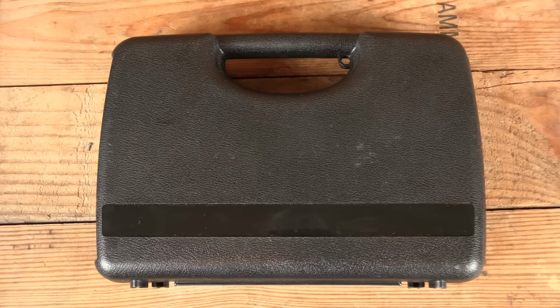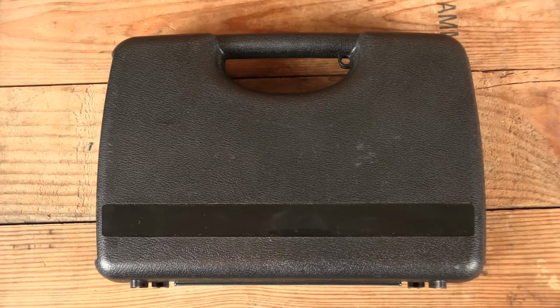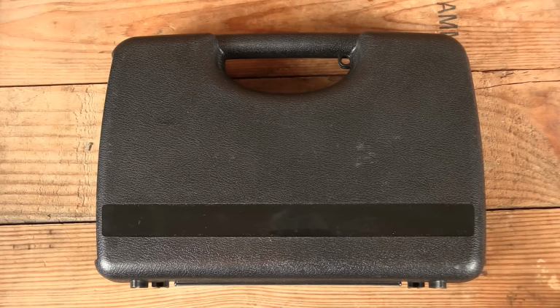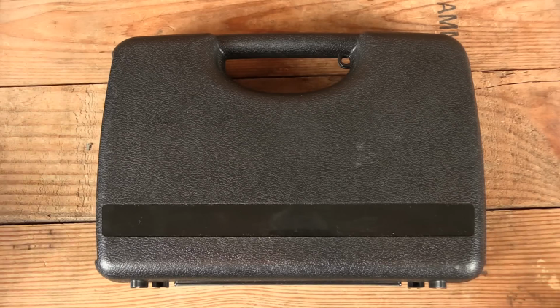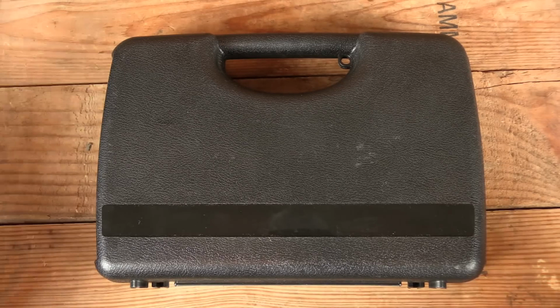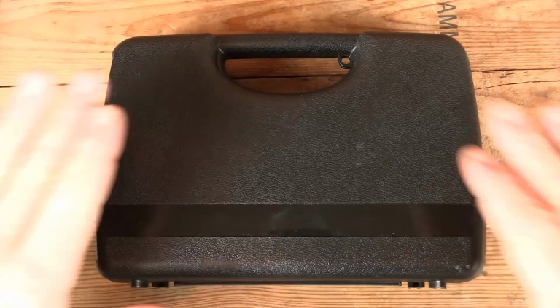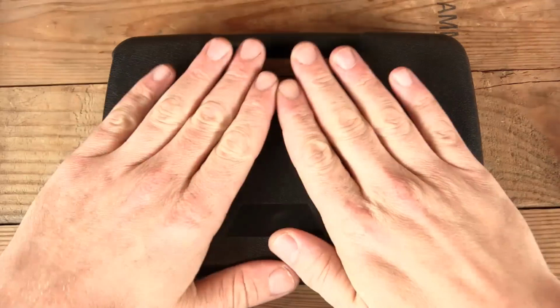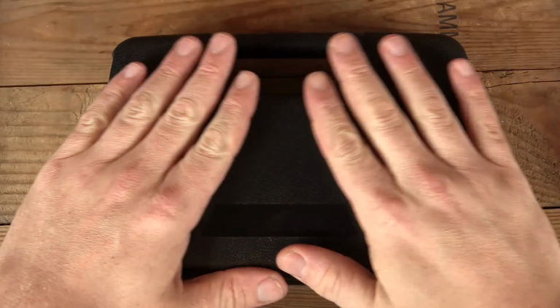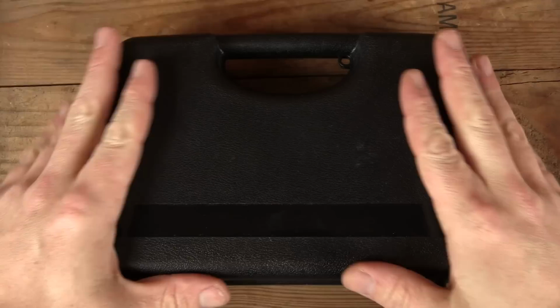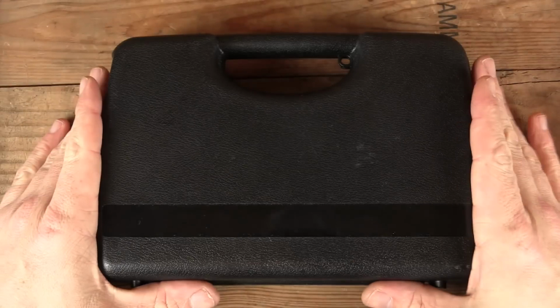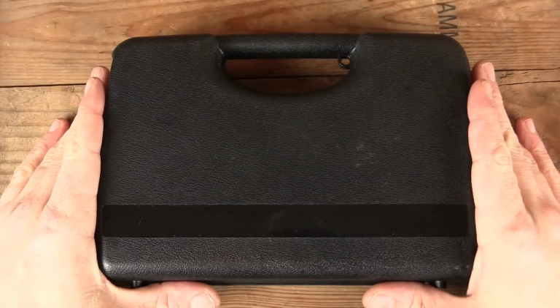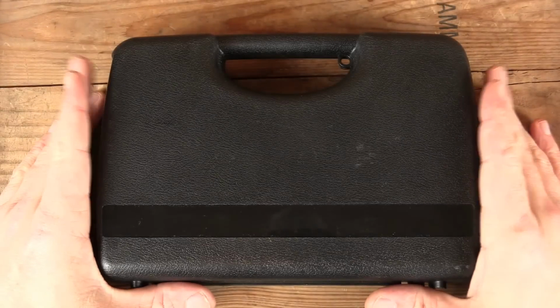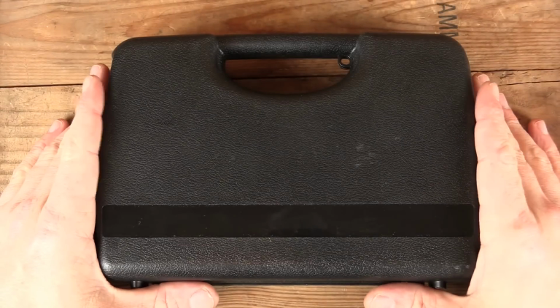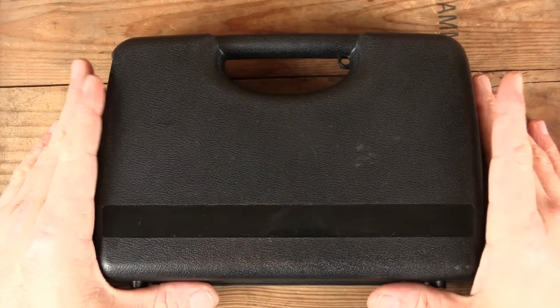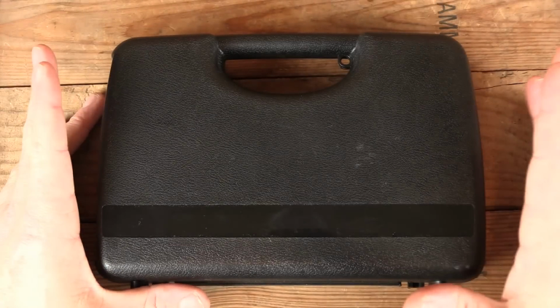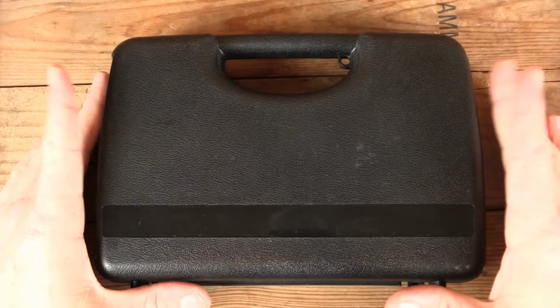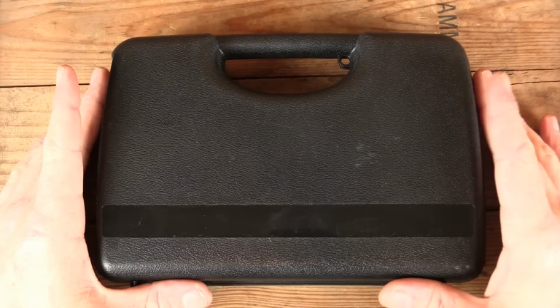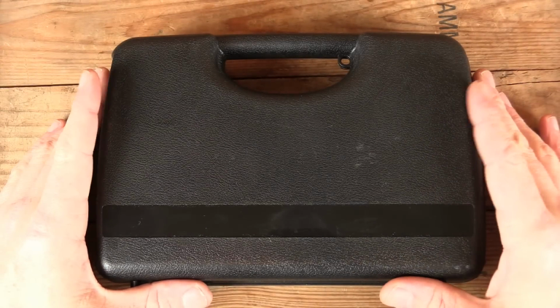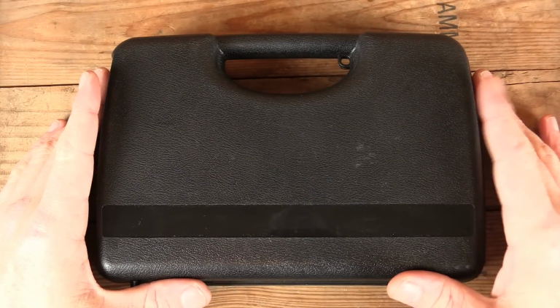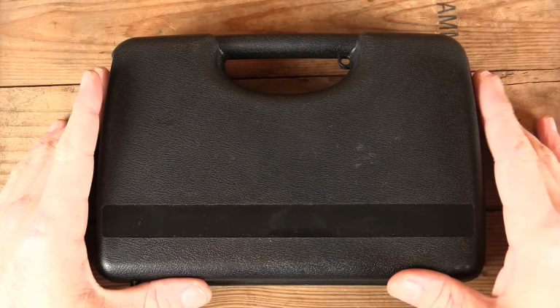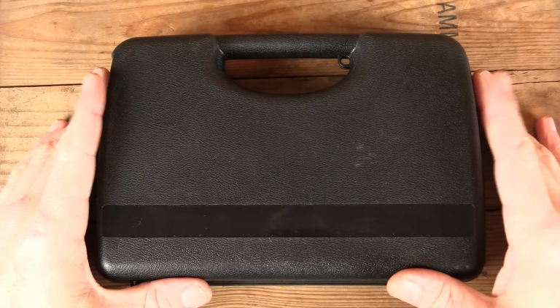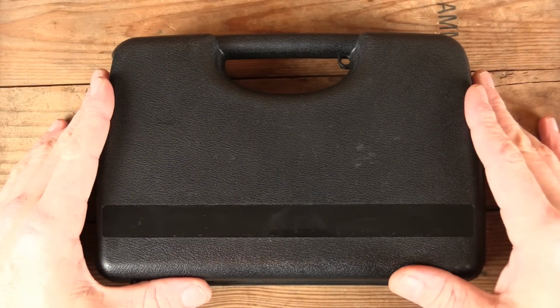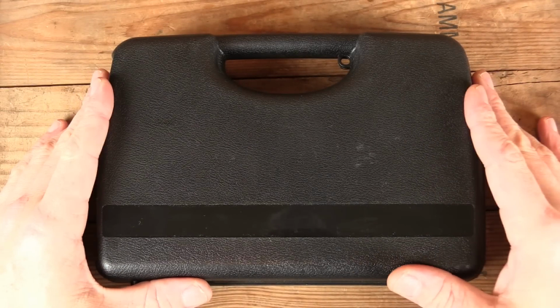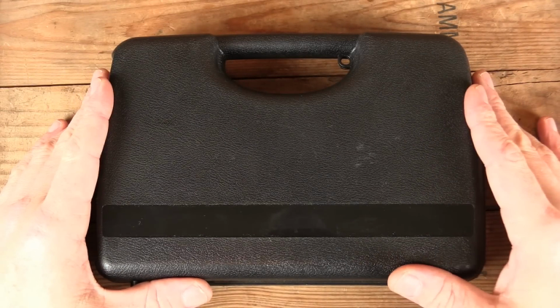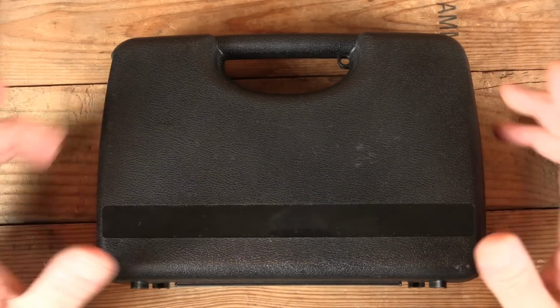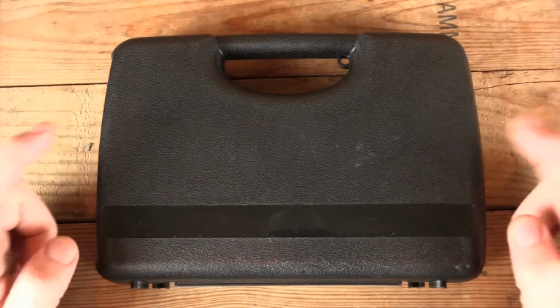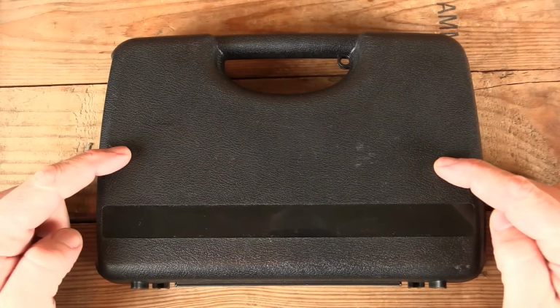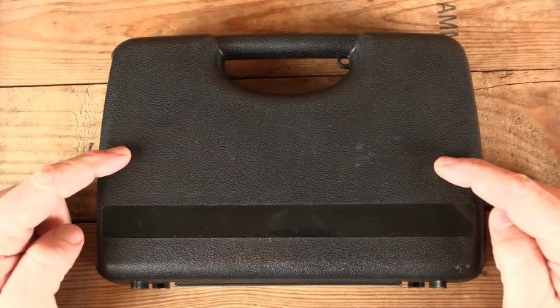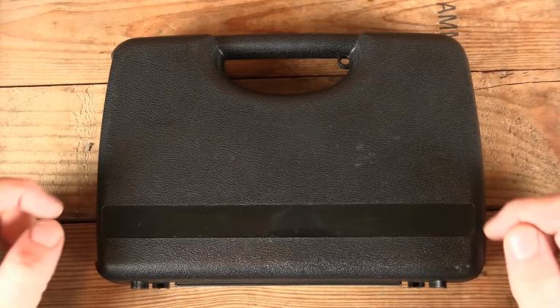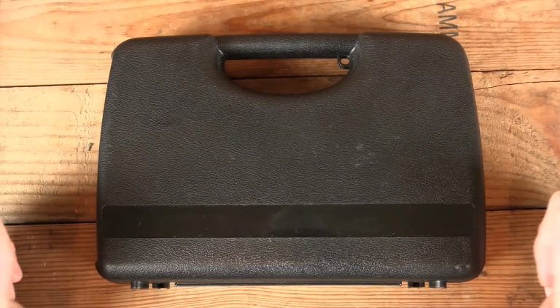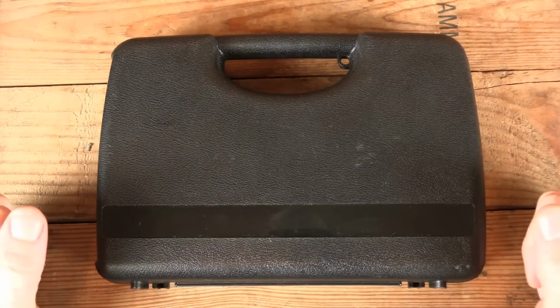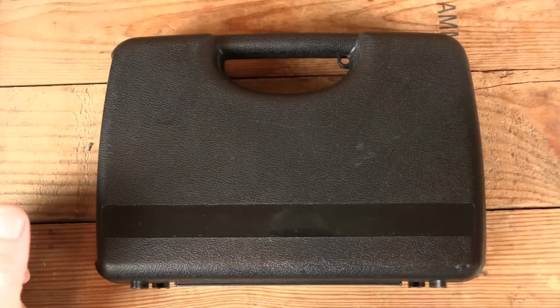Welcome back to GB Guns. We've got another non-descript black box, the sign of one of my favorite companies. What's inside is what's coming up next.